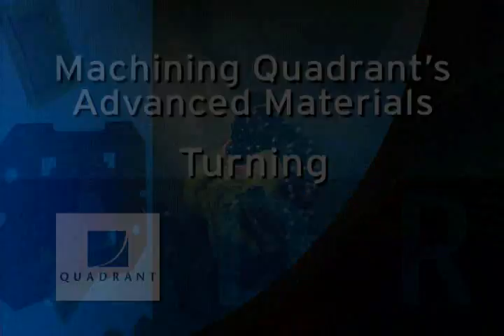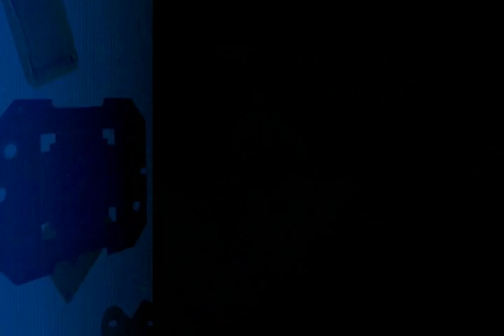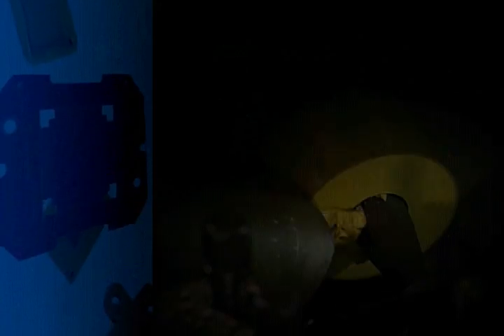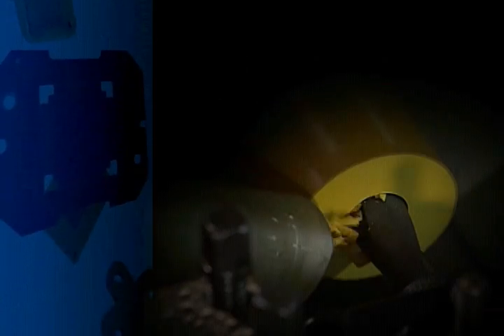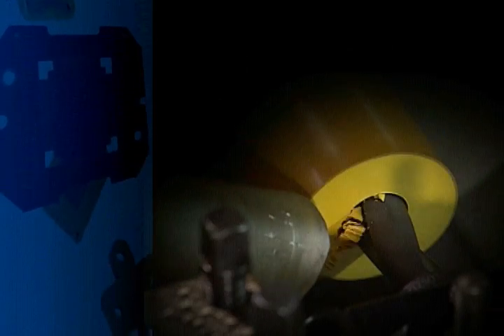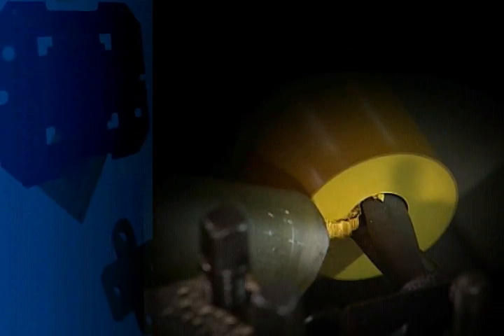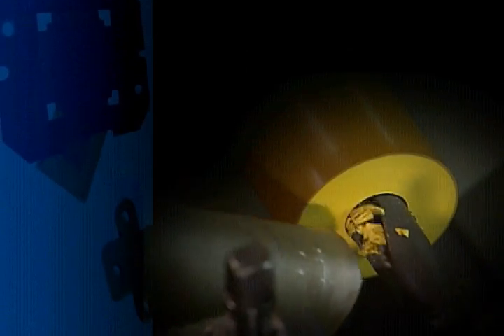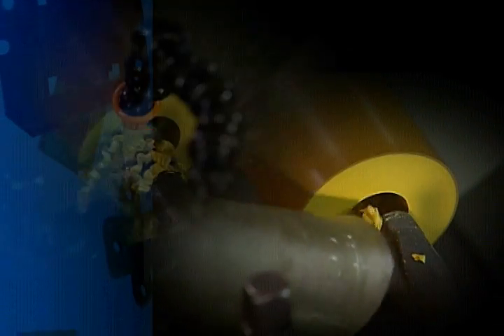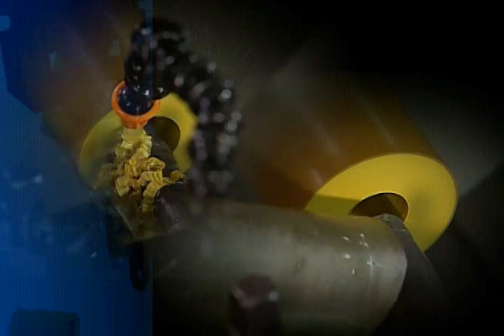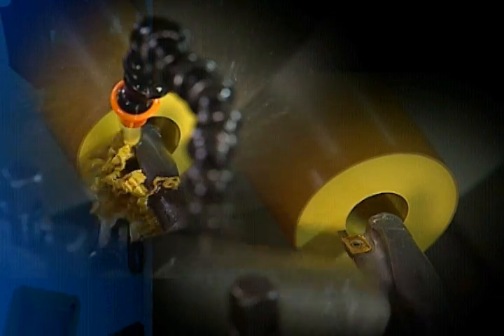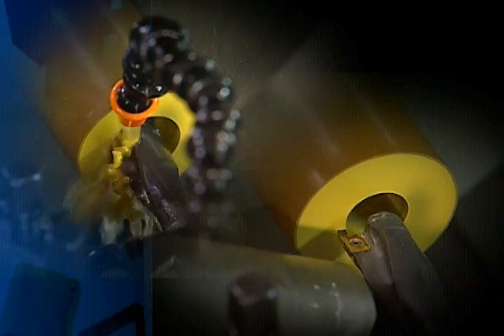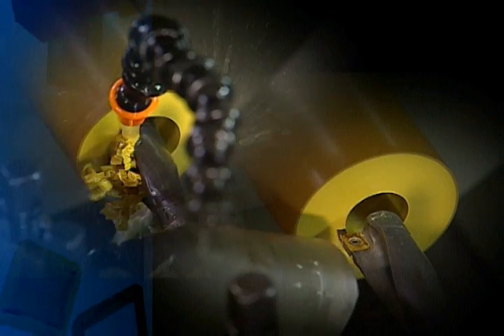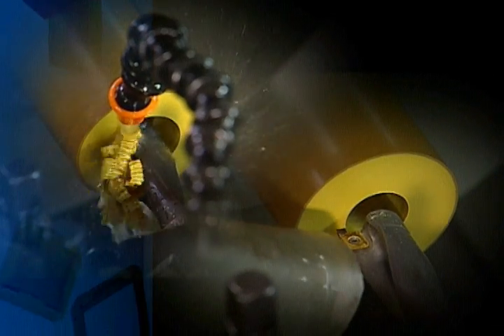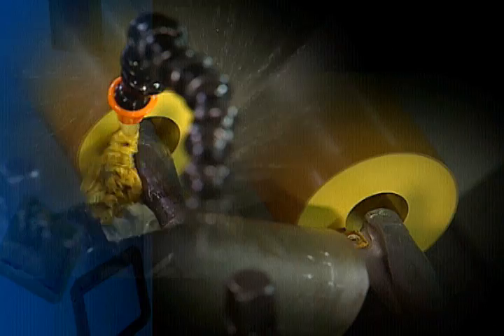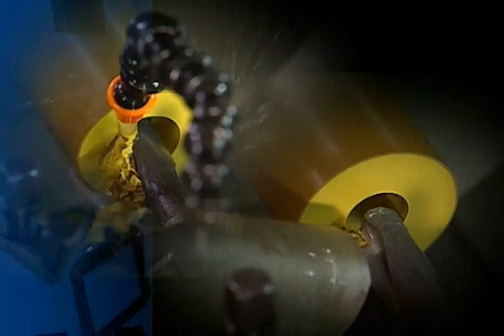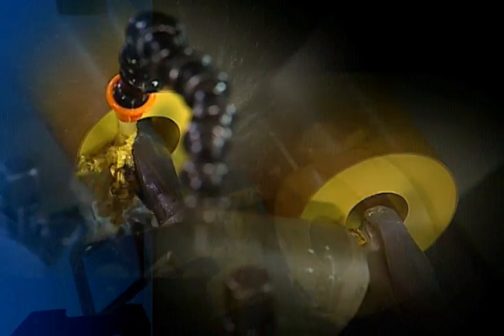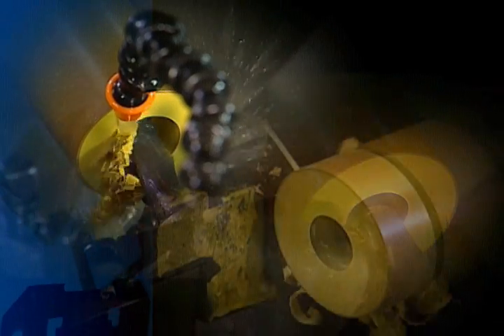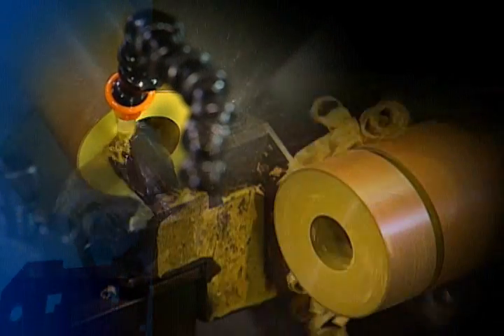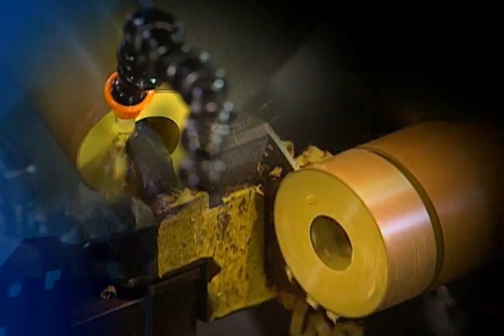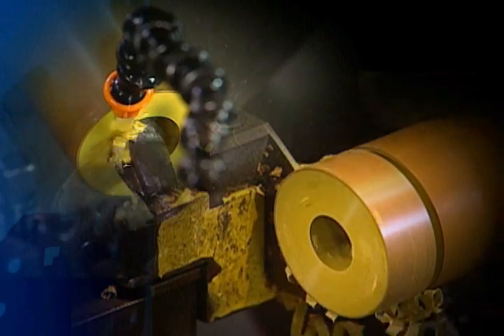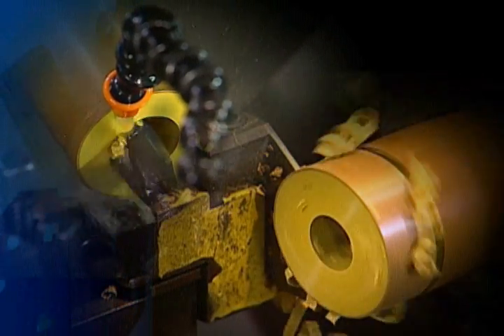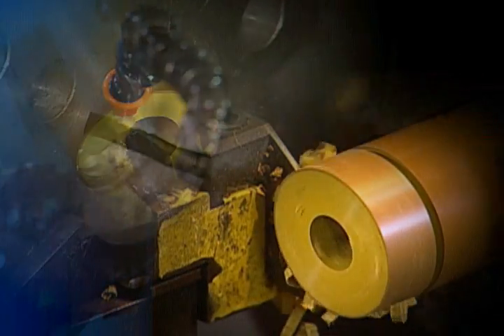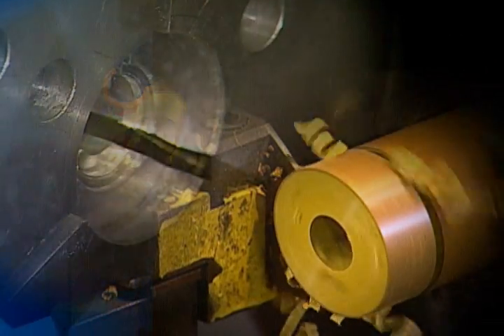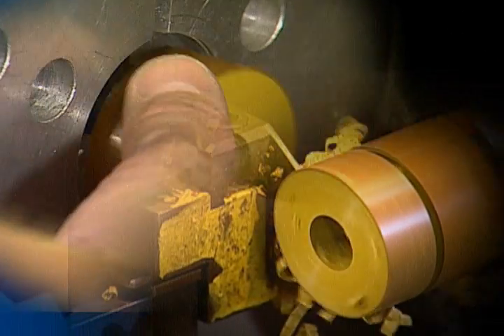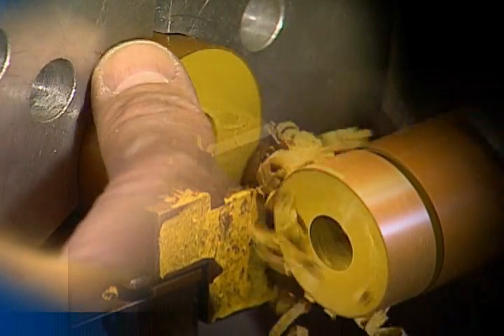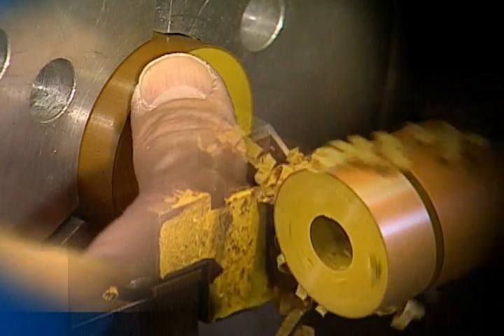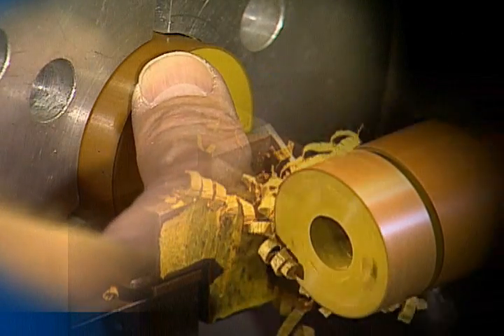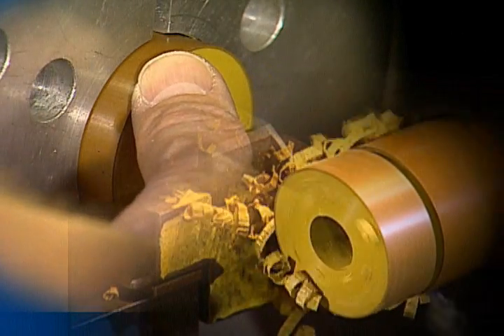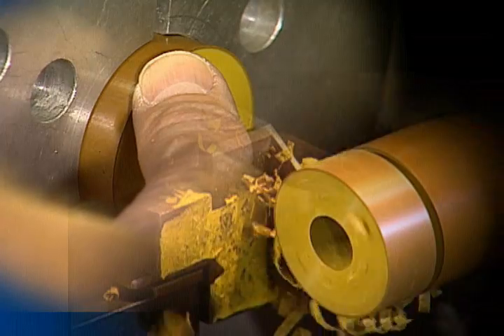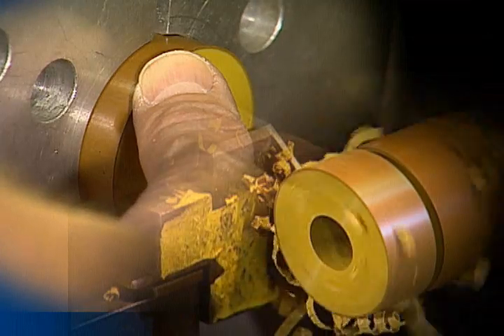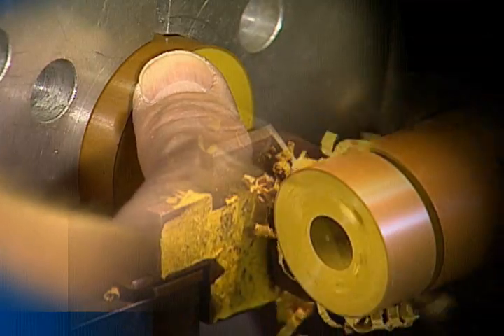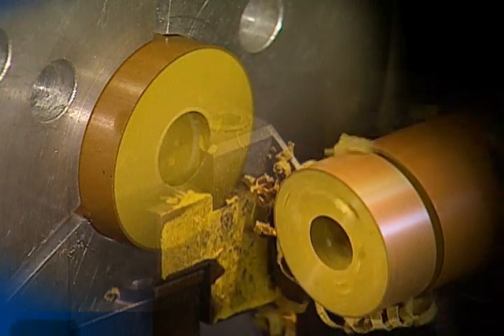Turning Quadrant's advanced materials like Duratron PAI can be easy. Following a few simple guidelines can eliminate dimensional control problems and stop rapid tool wear.